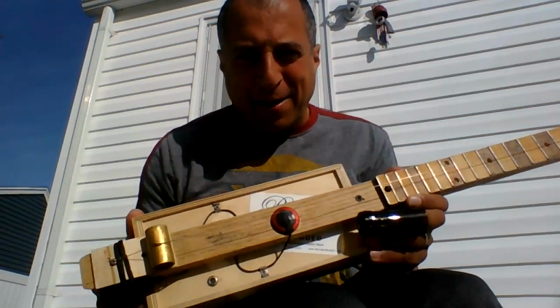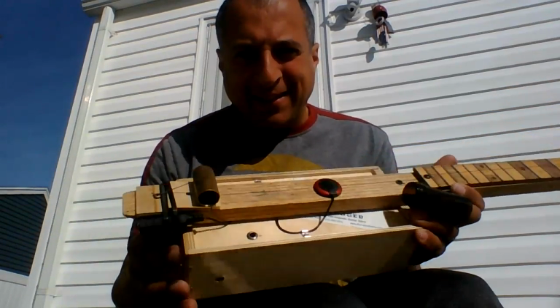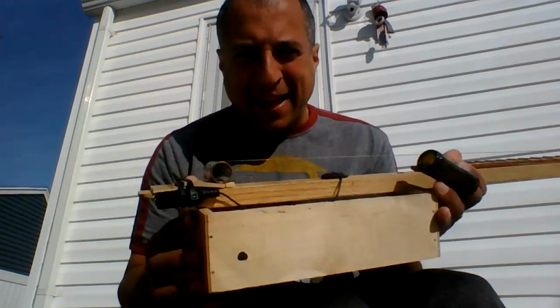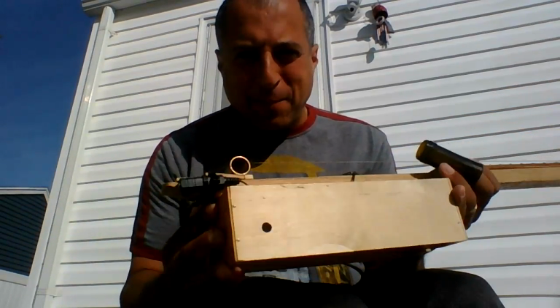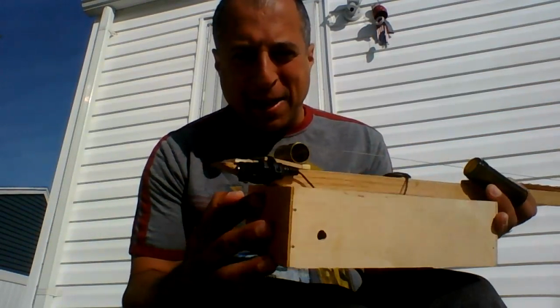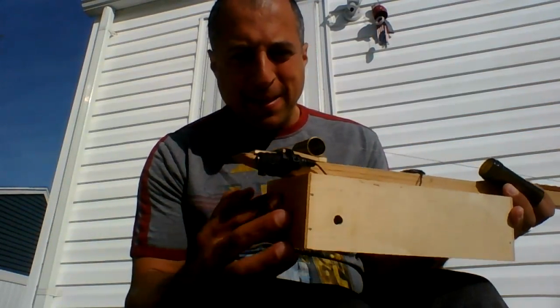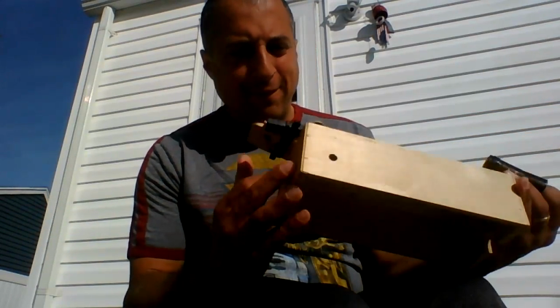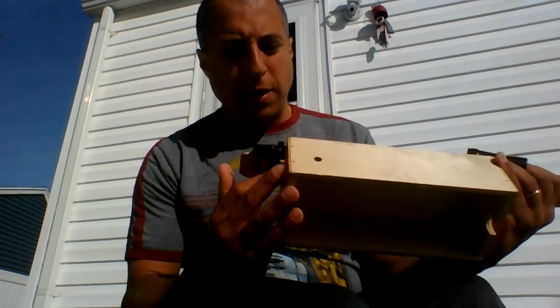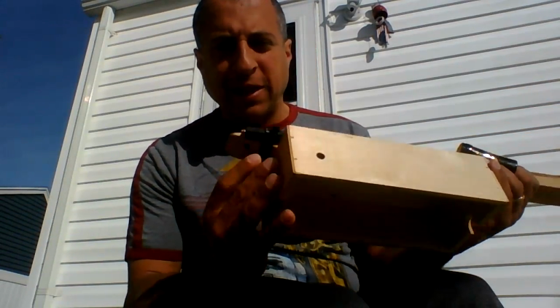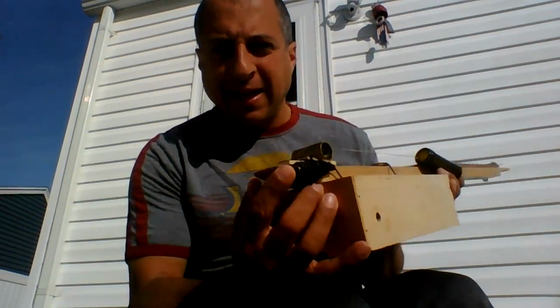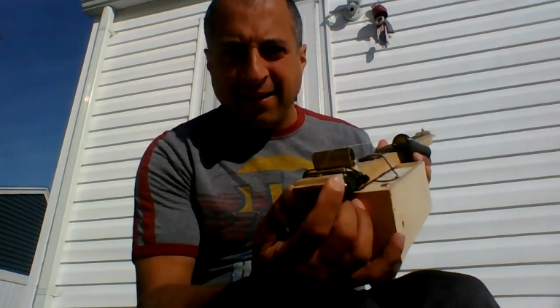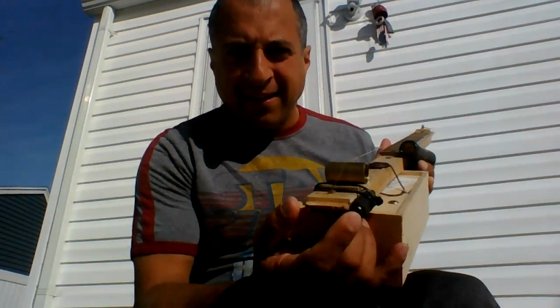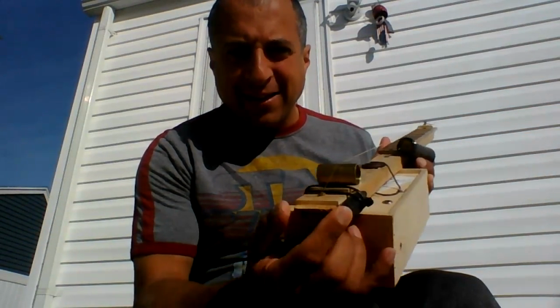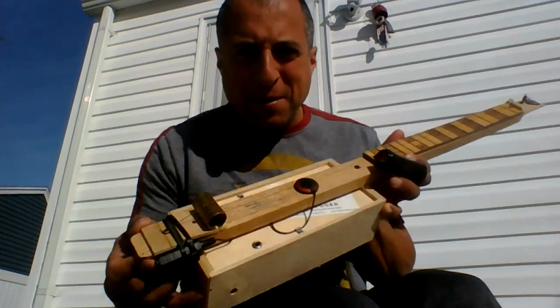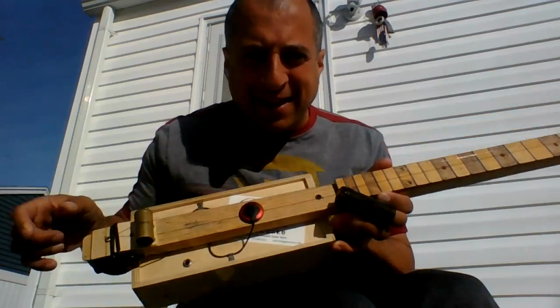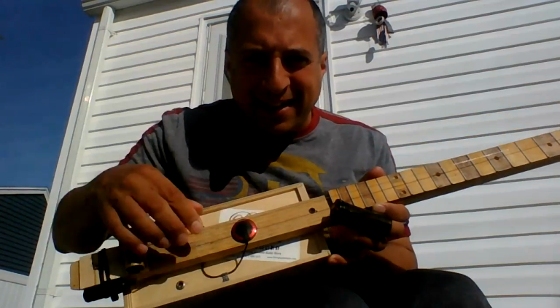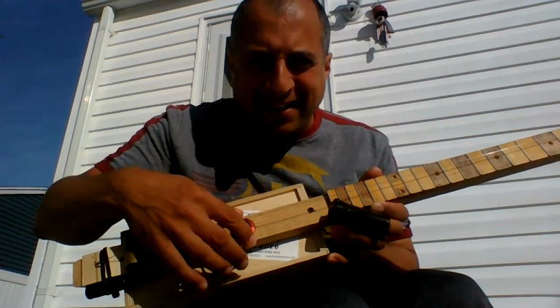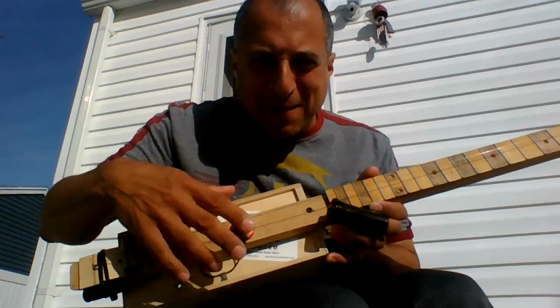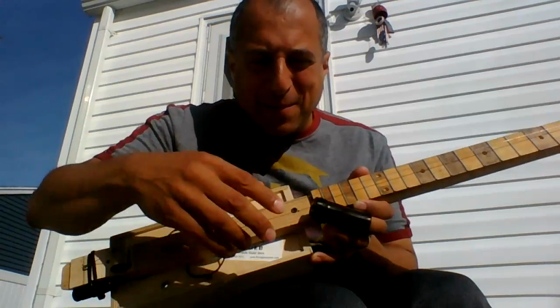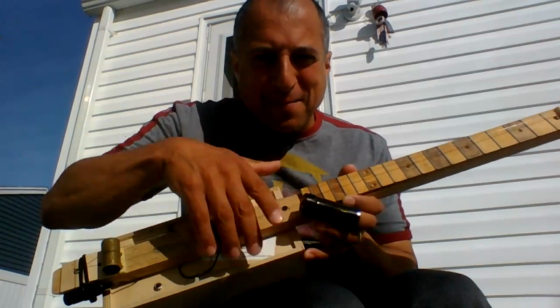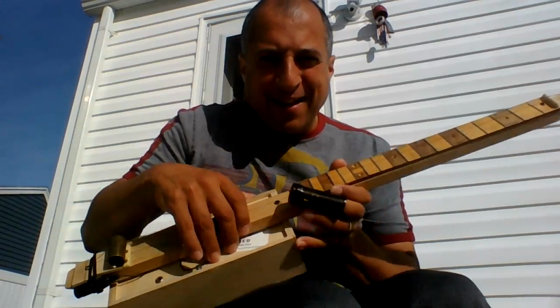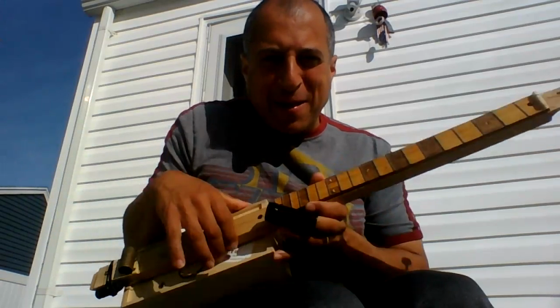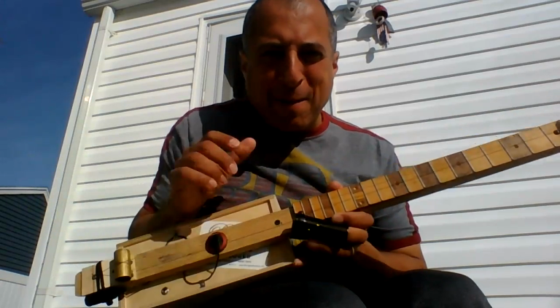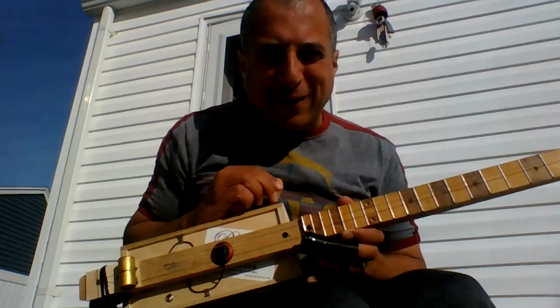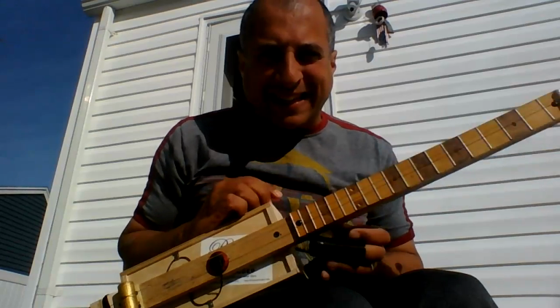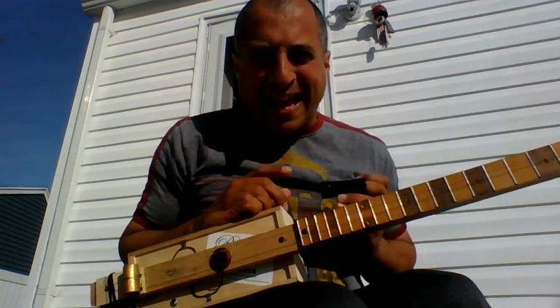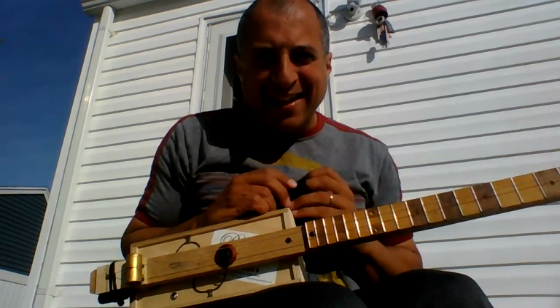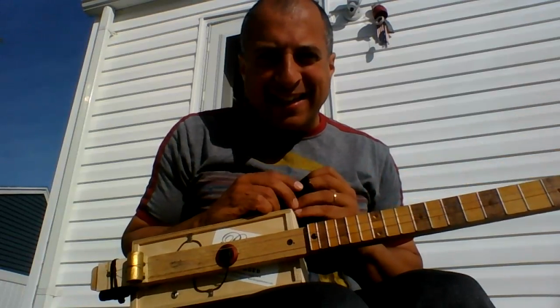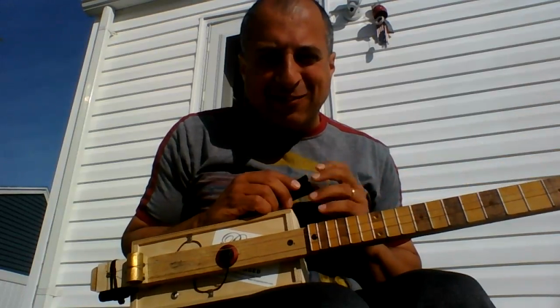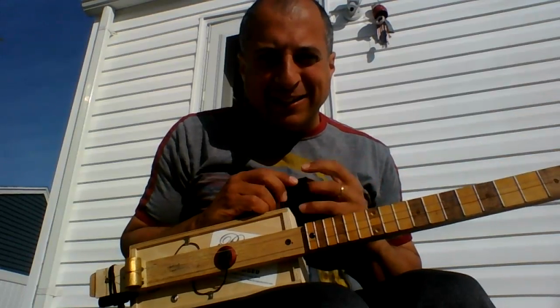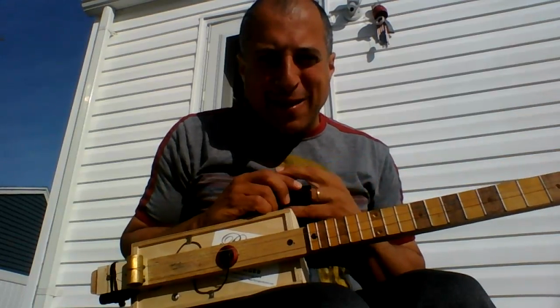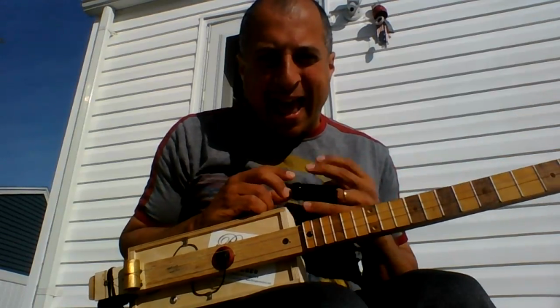It does have a pickup if you want to plug it in. There's where you plug it in. There's my little pickup made by my friend Clay in the East Village of Manhattan.